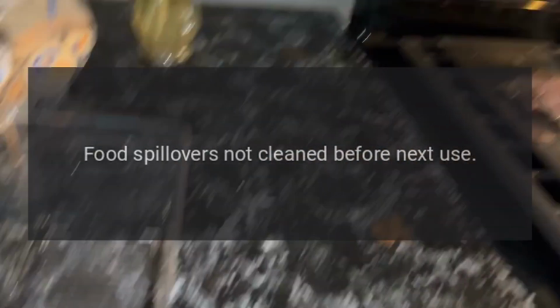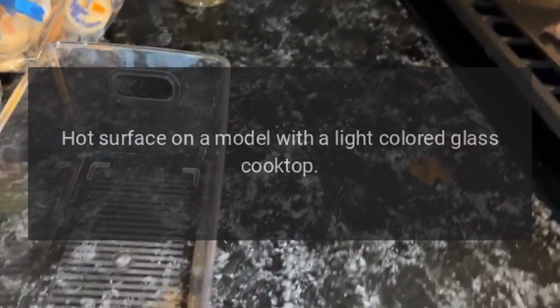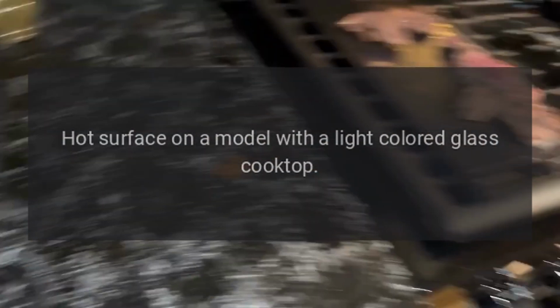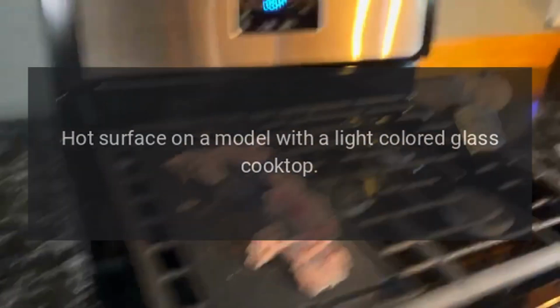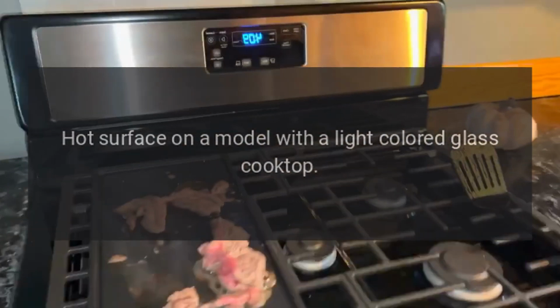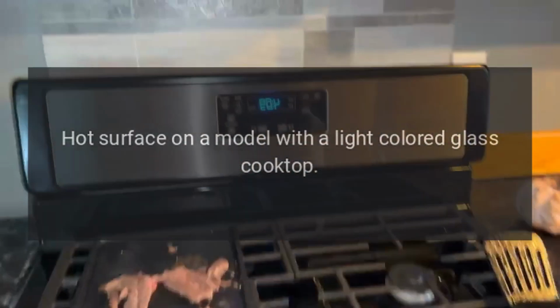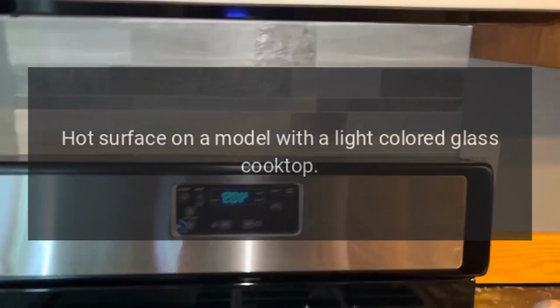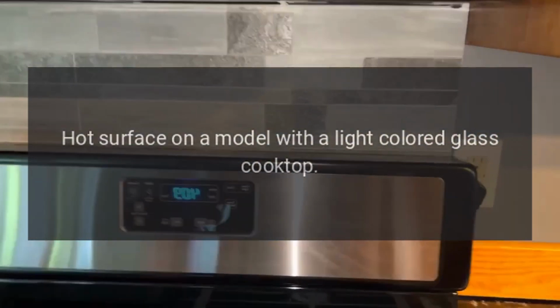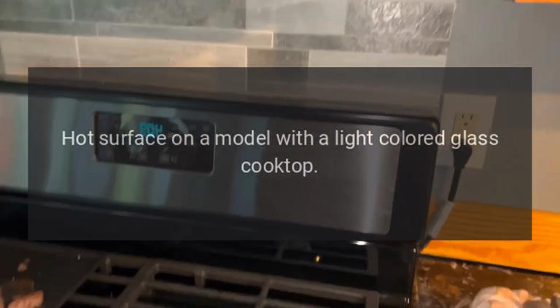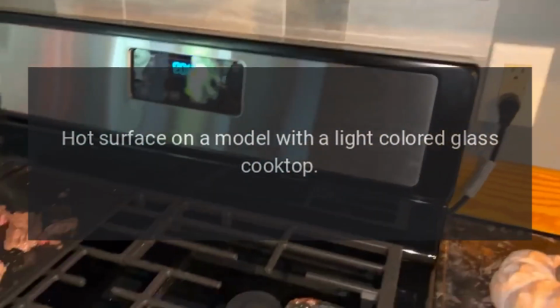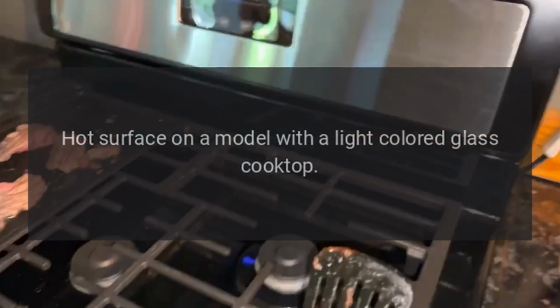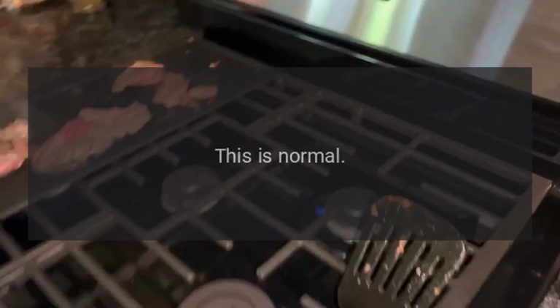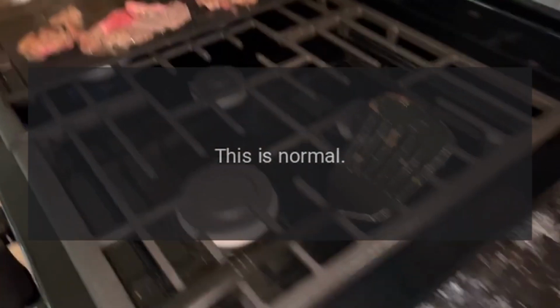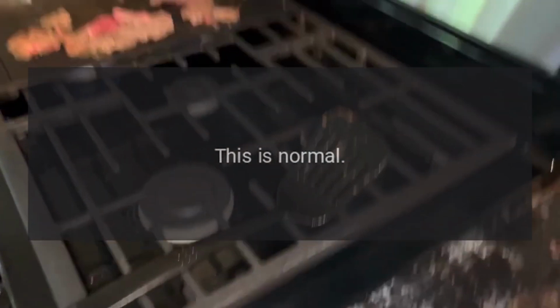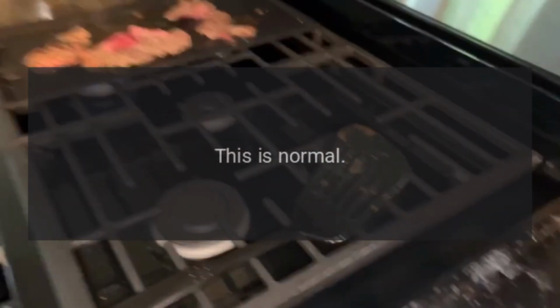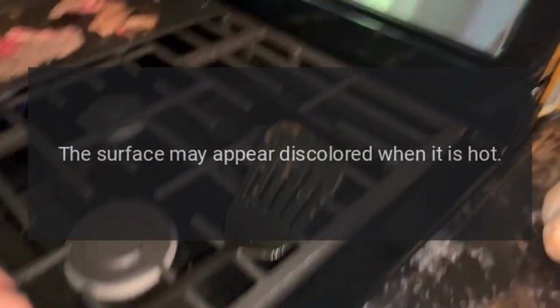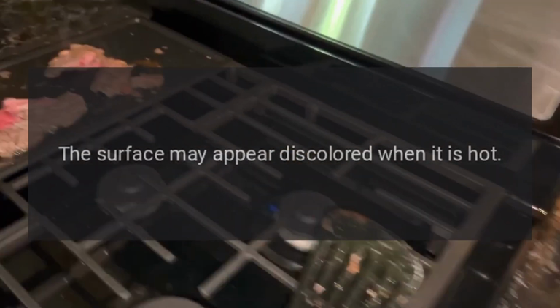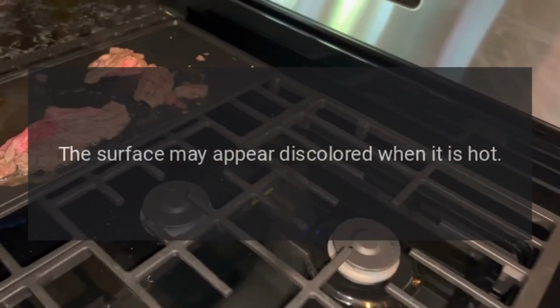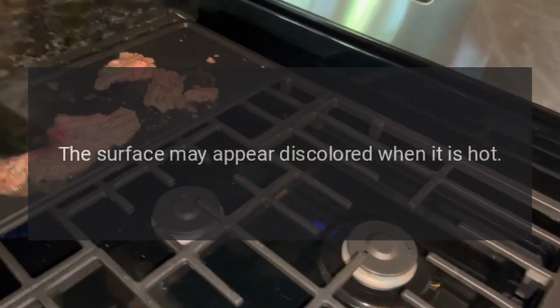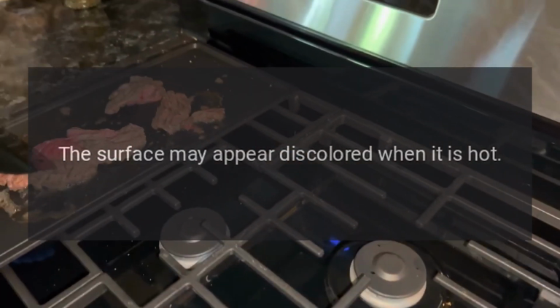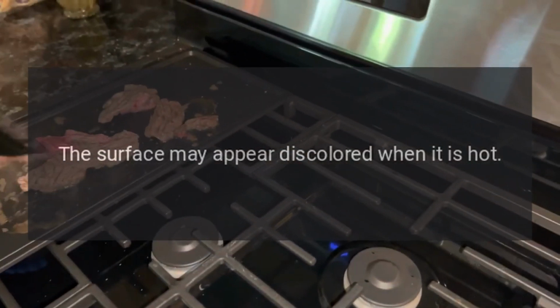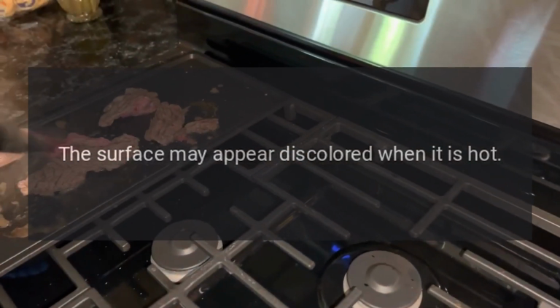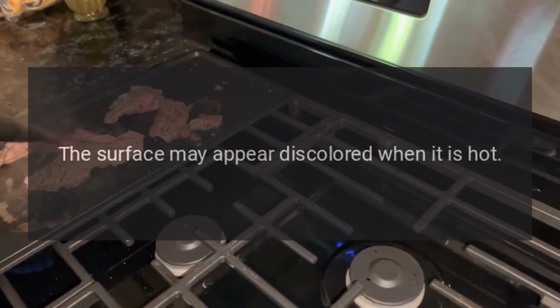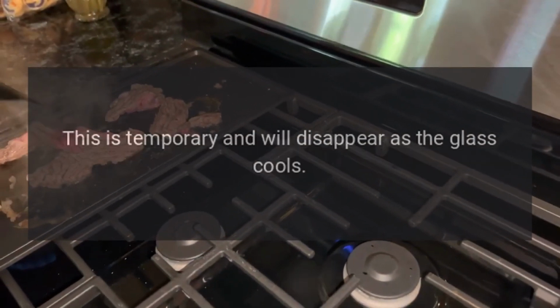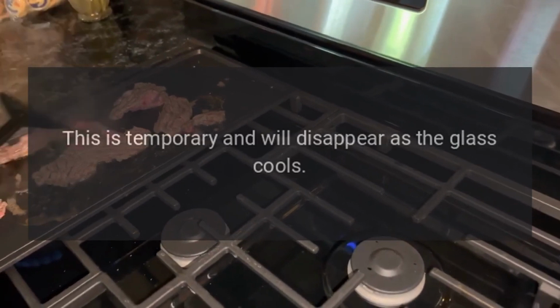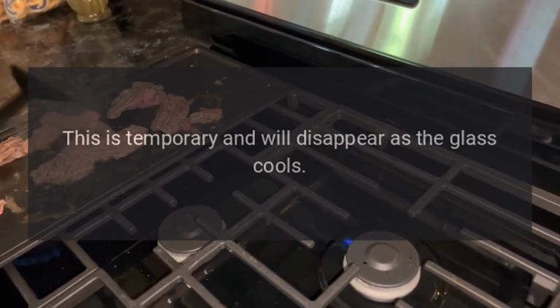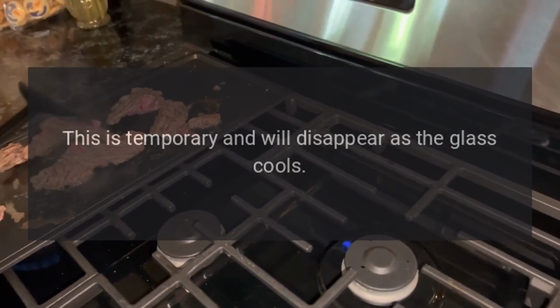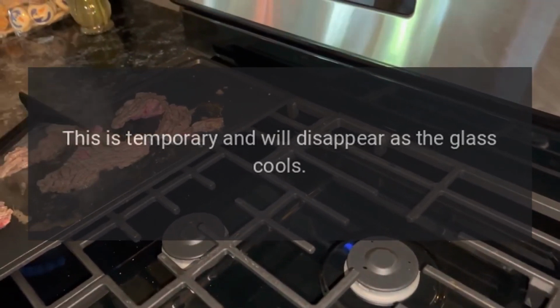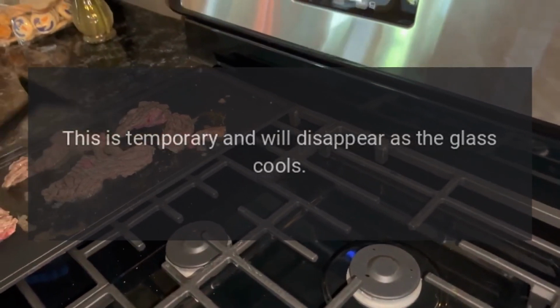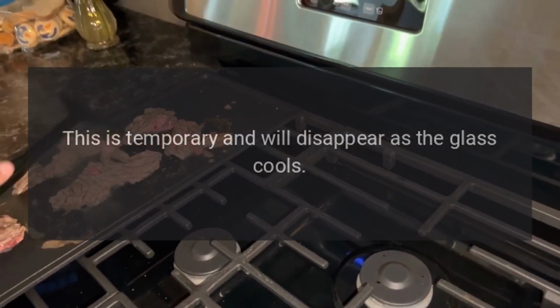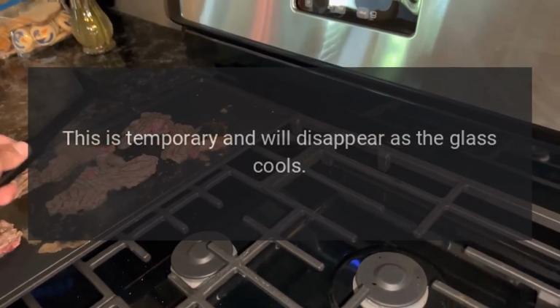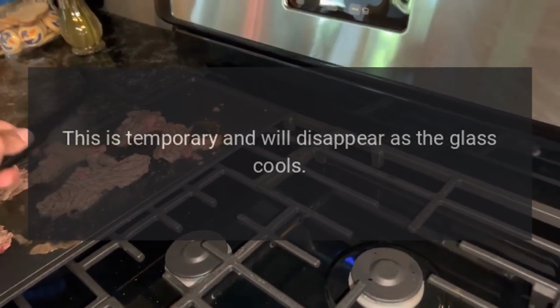Areas of discoloration on the cooktop: food spillovers not cleaned before next use. Hot surface: on a model with a light-colored glass cooktop, this is normal — the surface may appear discolored when it is hot. This is temporary and will disappear as the glass cools.